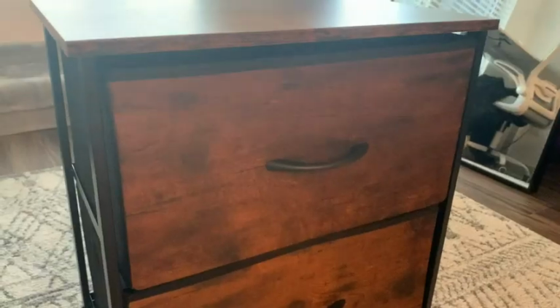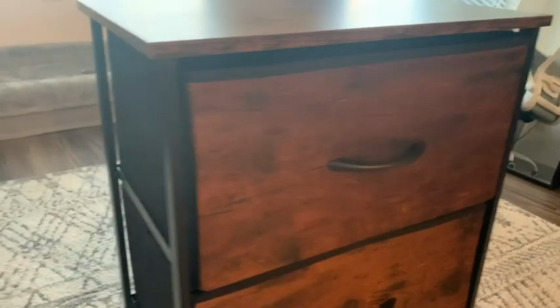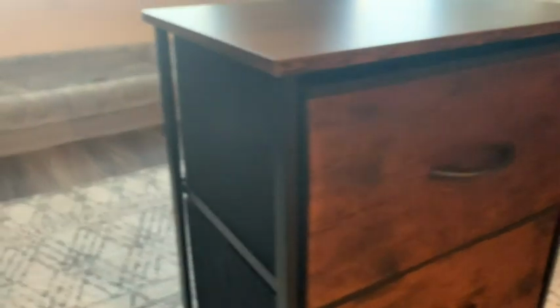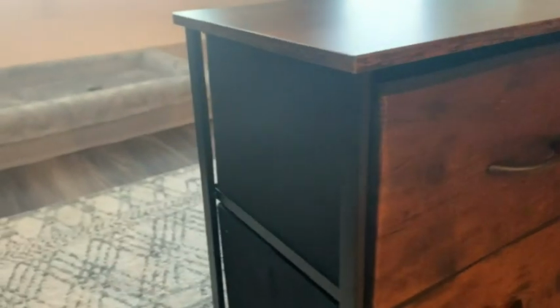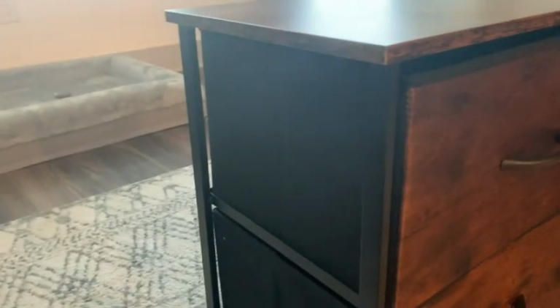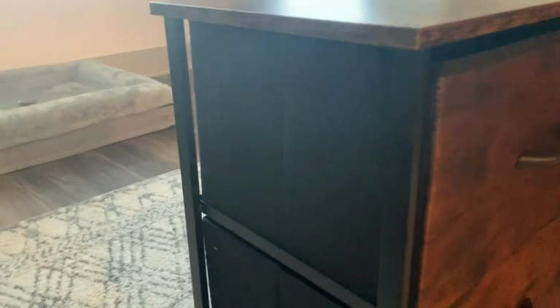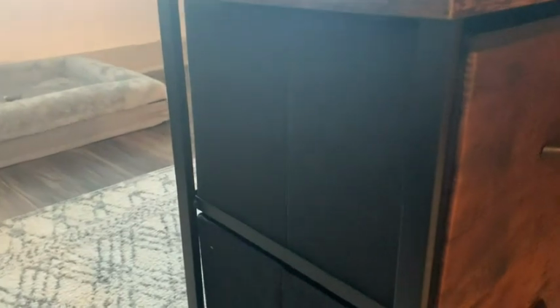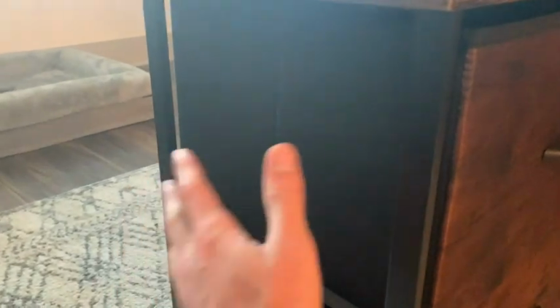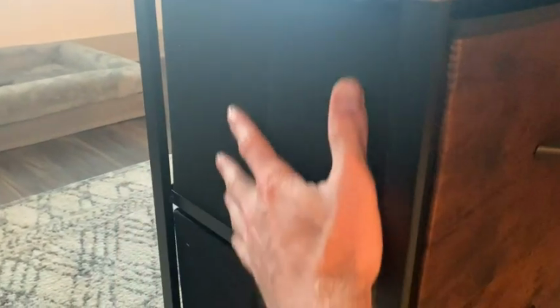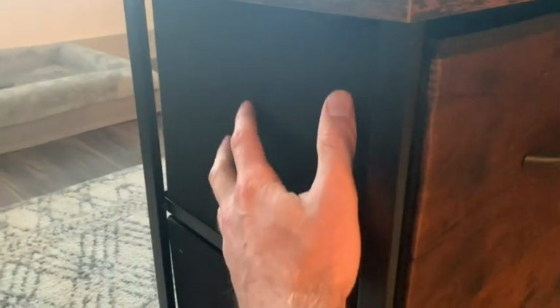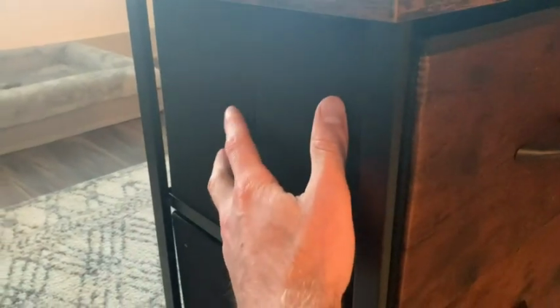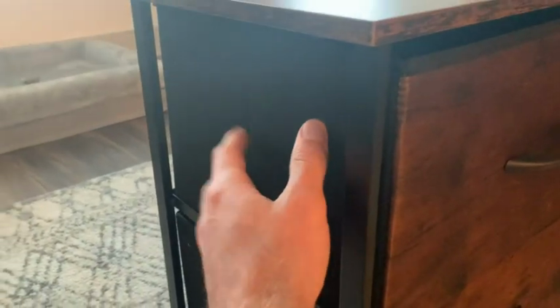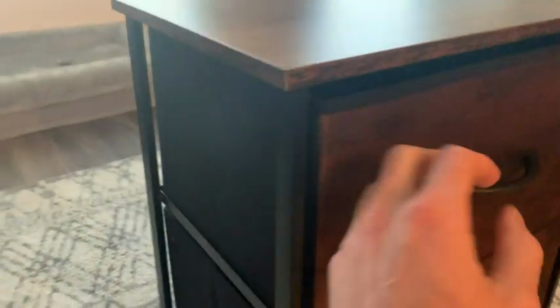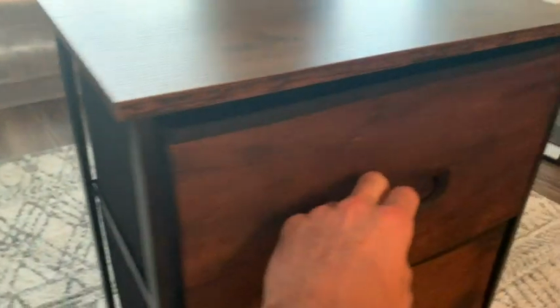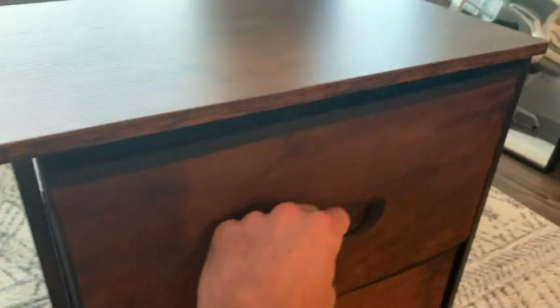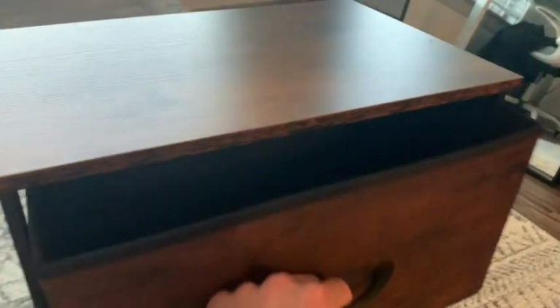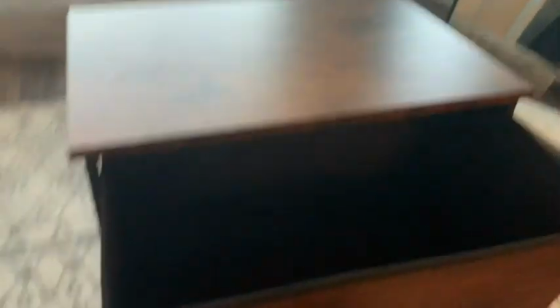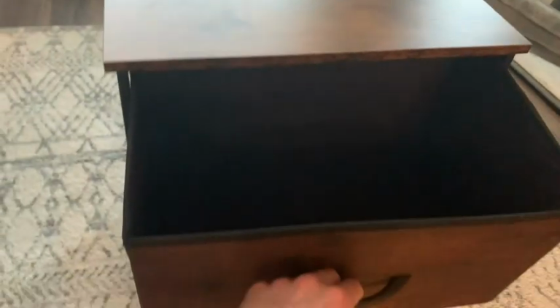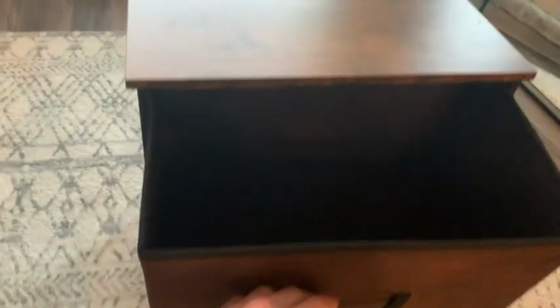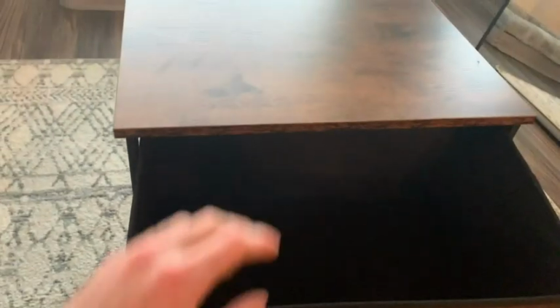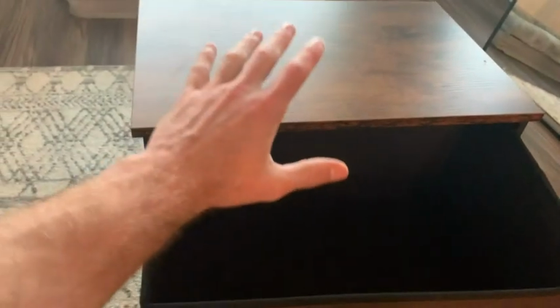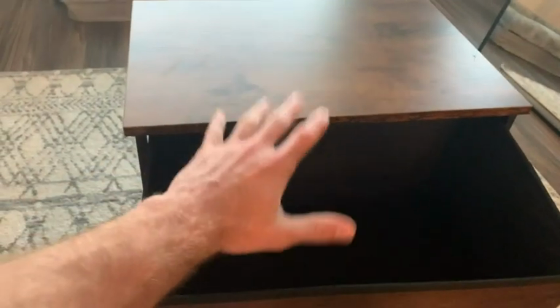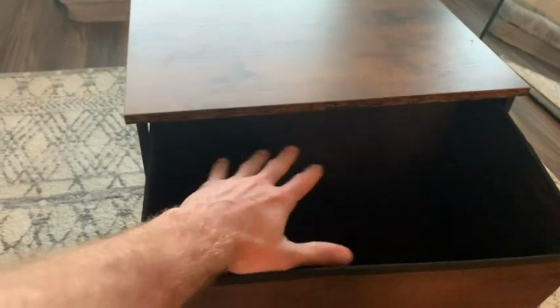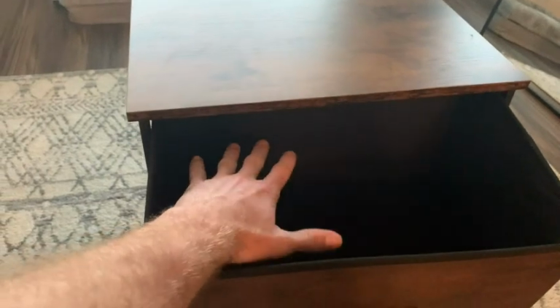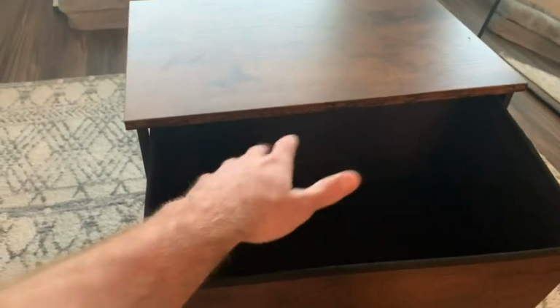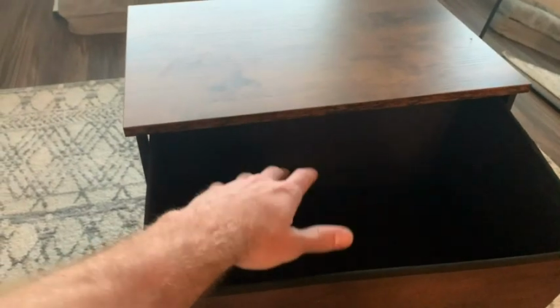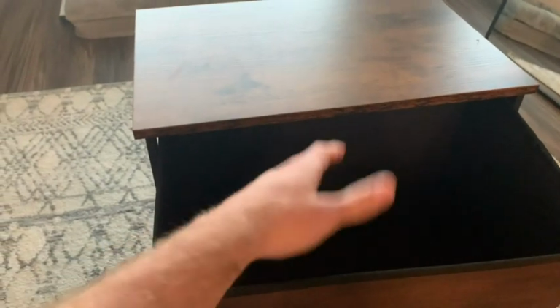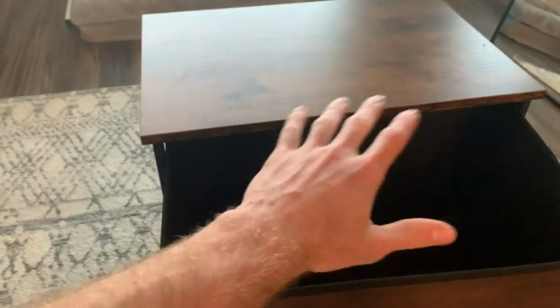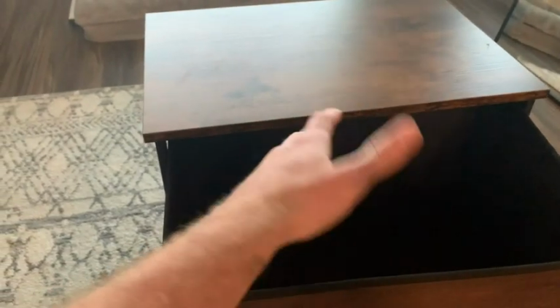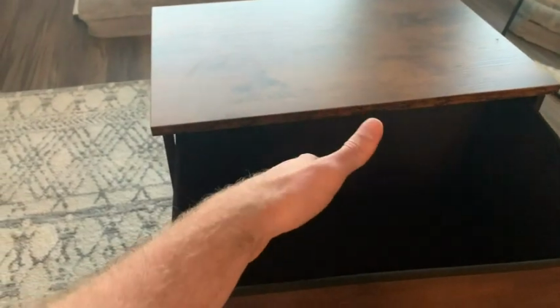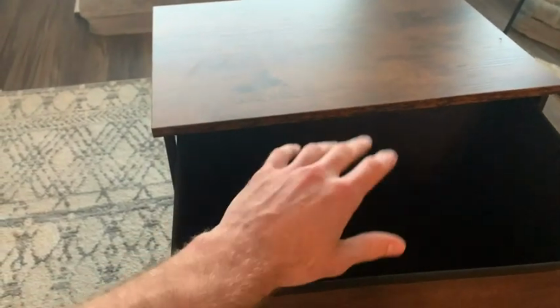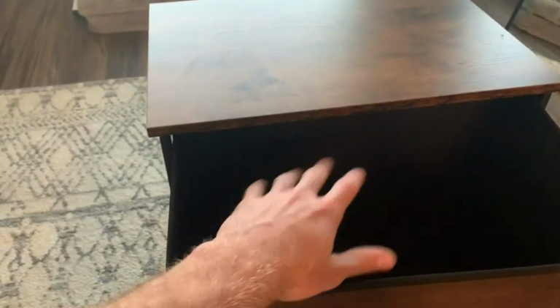If we take a look at the drawers themselves, it is a high-quality fabric. And if we go ahead and take a look at the inside, you actually have a lot of space for accessories or anything you want to store next to your bed.